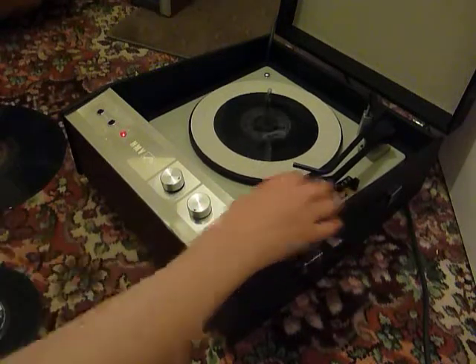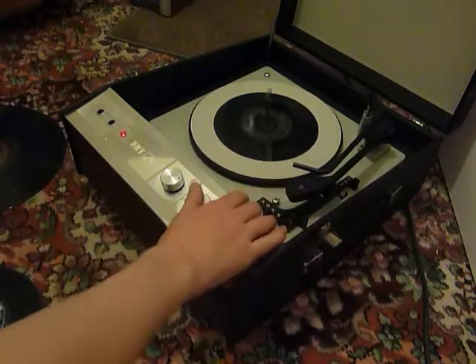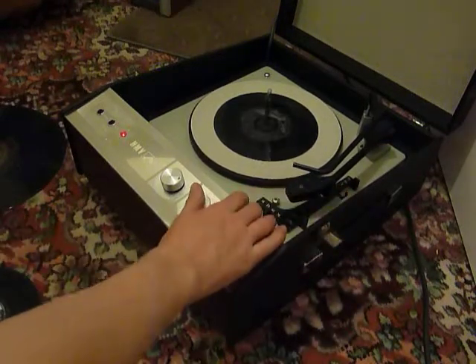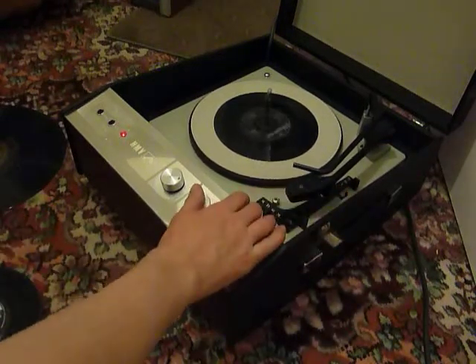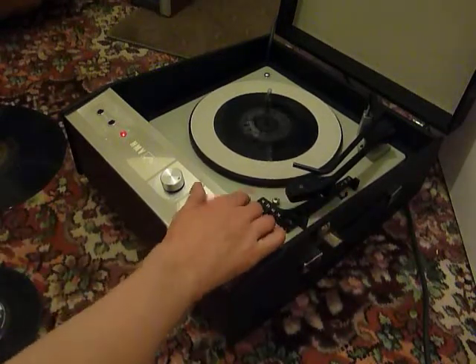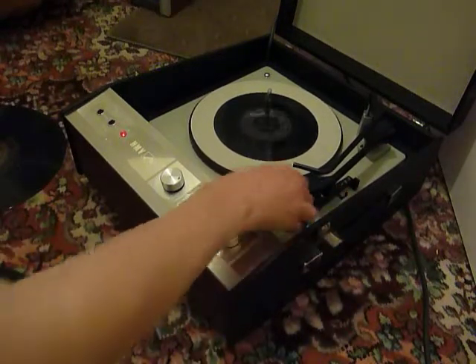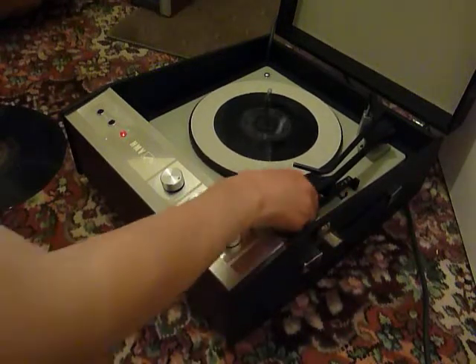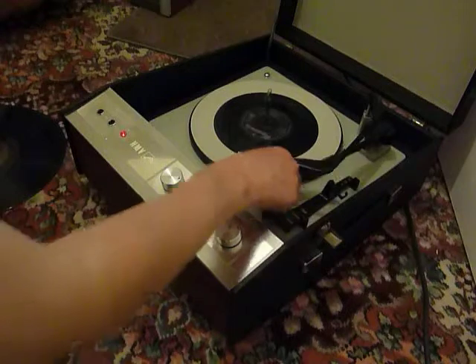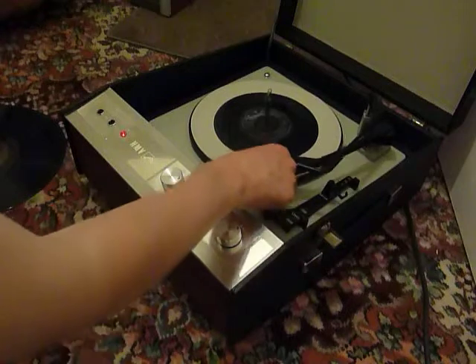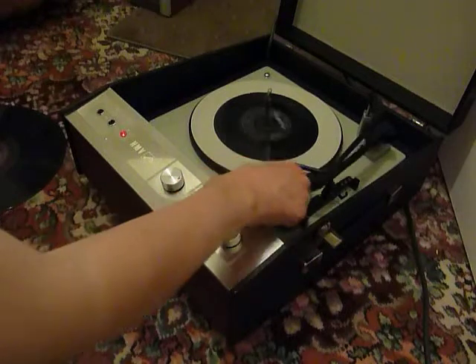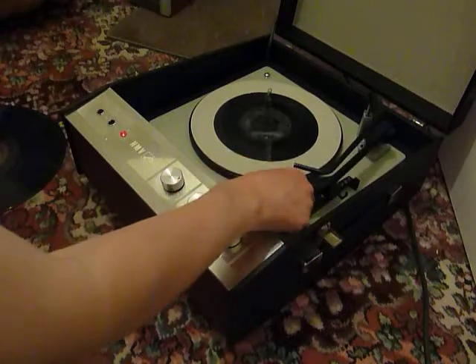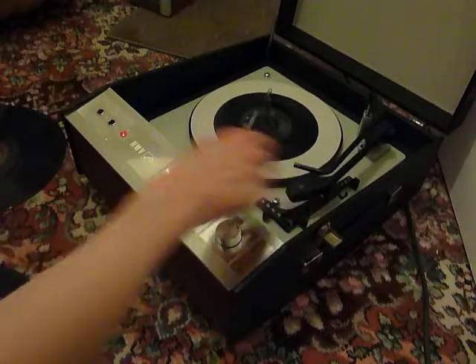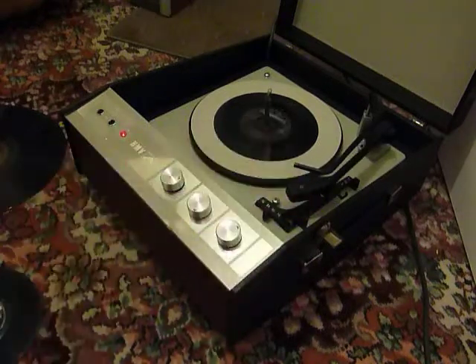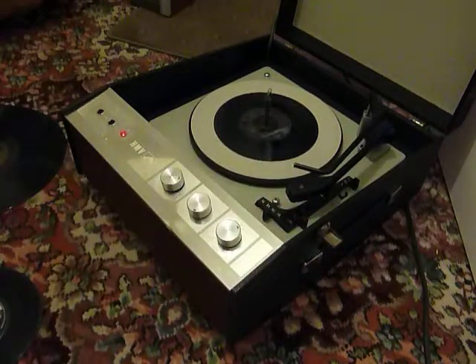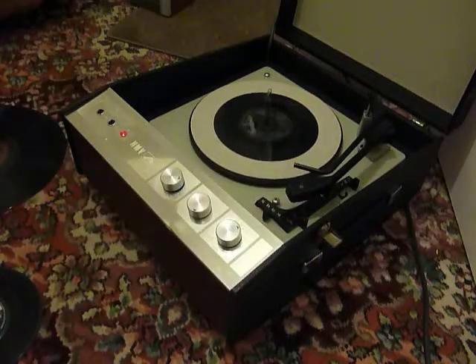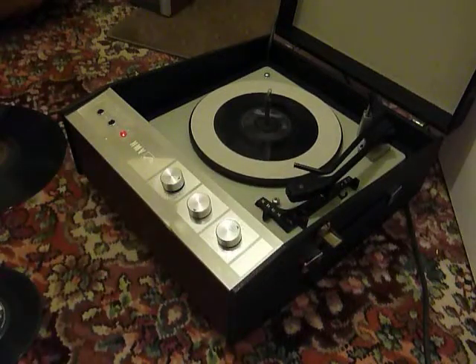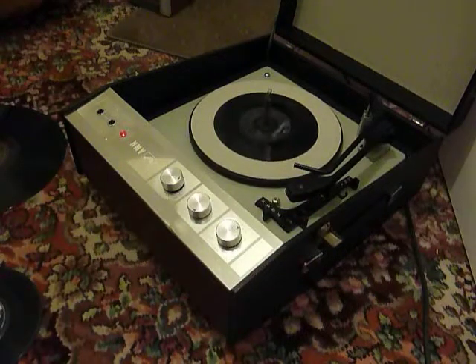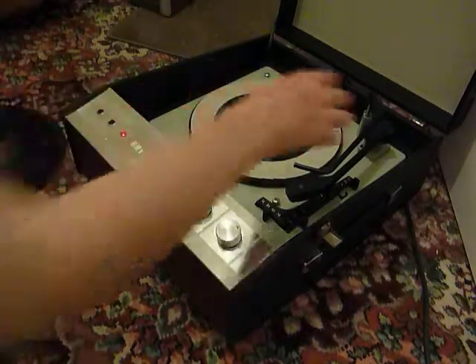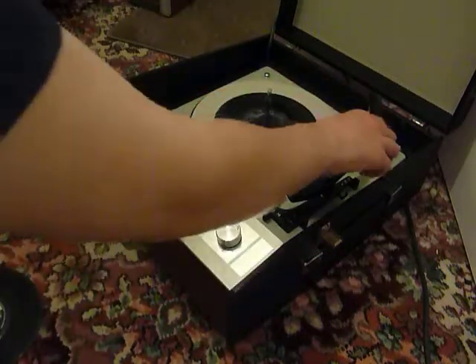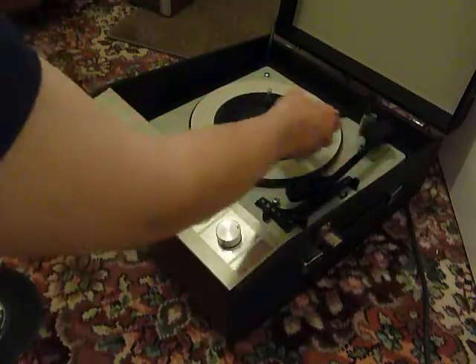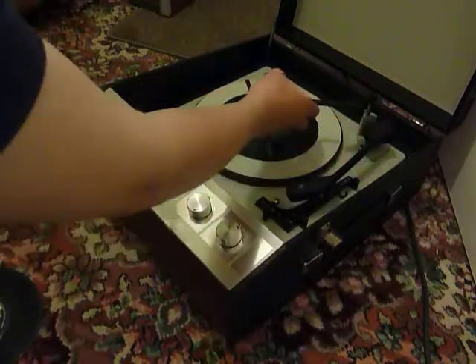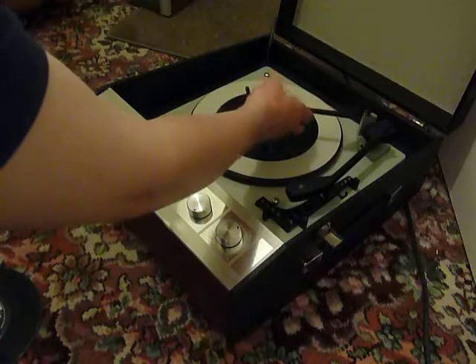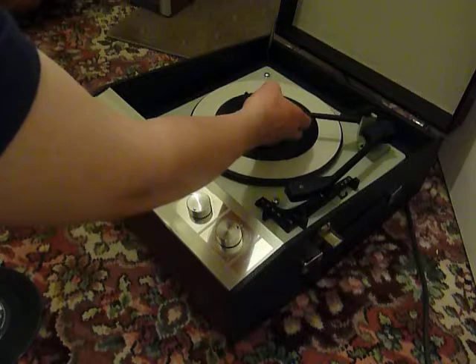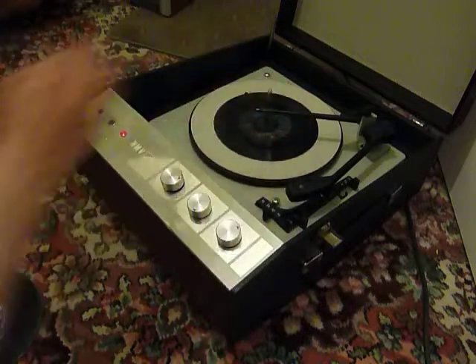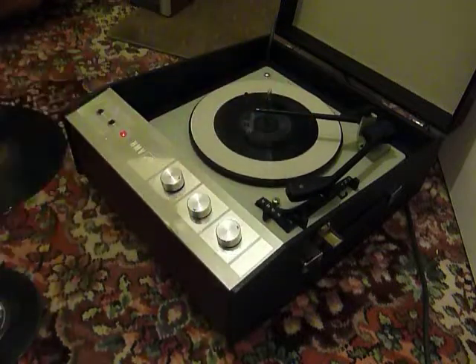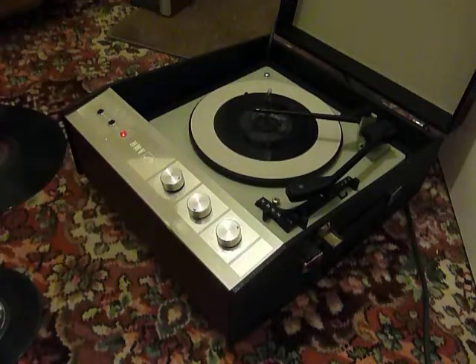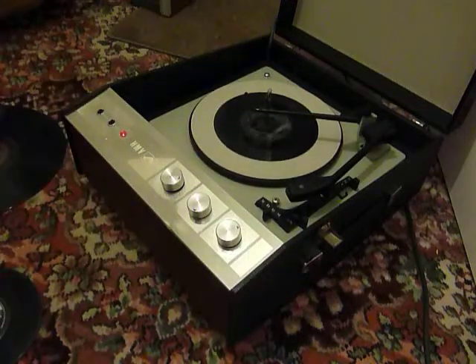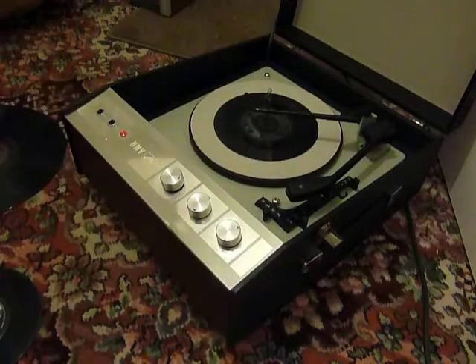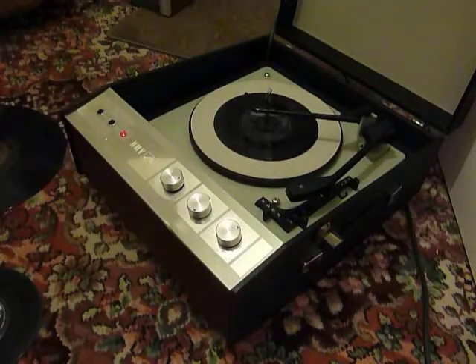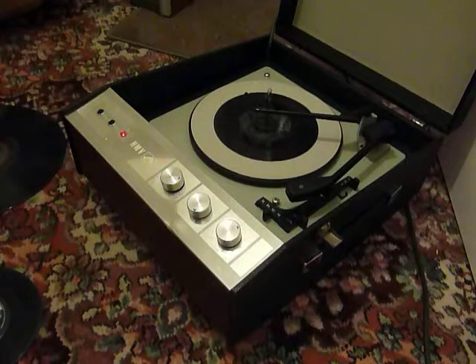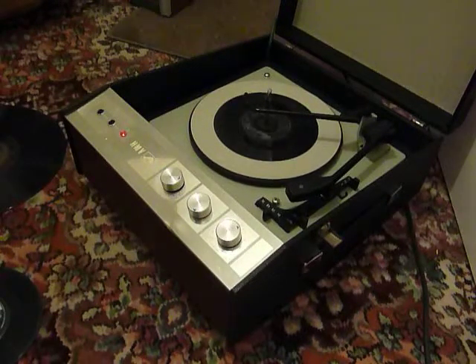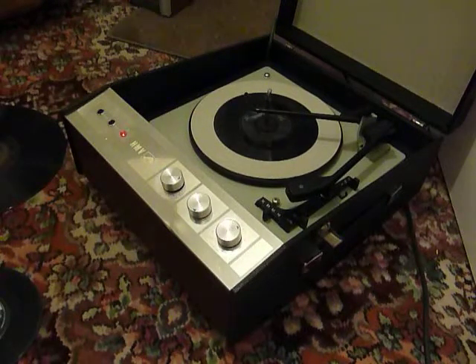The mat will start the turntable turning and you can then place the arm onto the record yourself. Once the arm is on the record and it's playing, carefully lower the stacker arm down and then it will know to switch off at the end of the record.